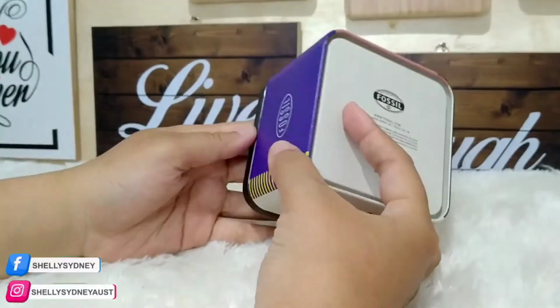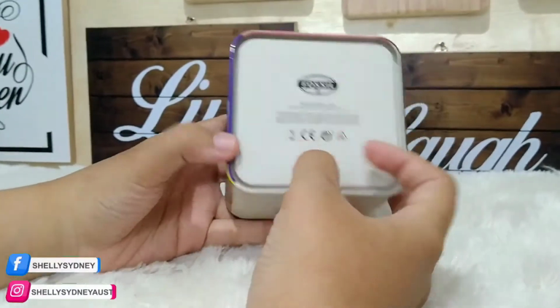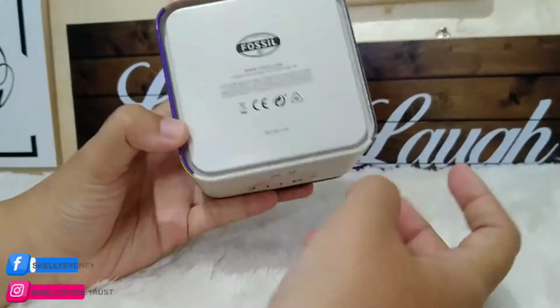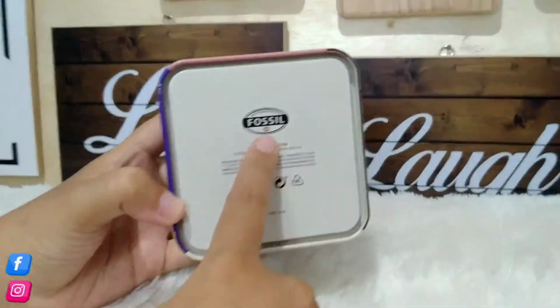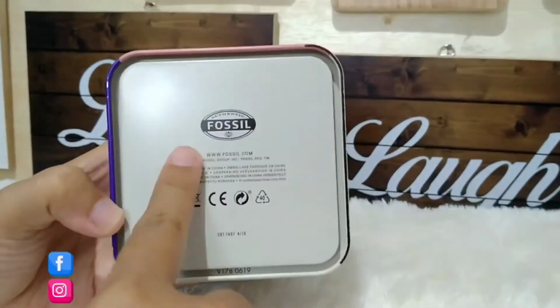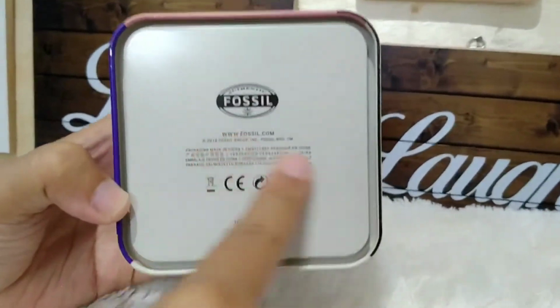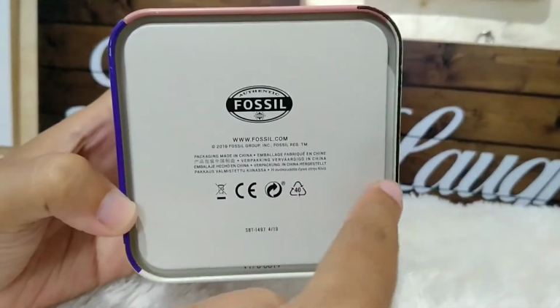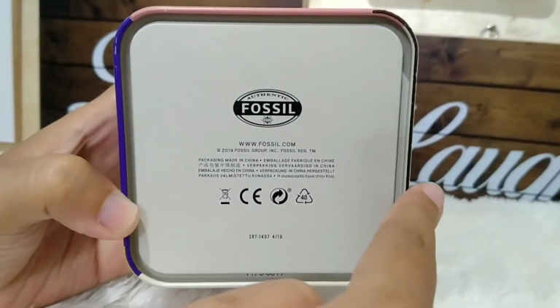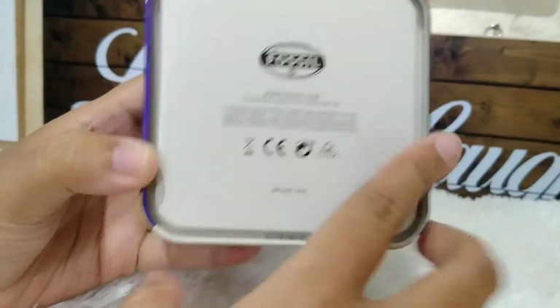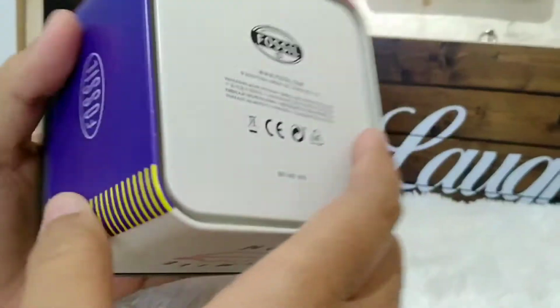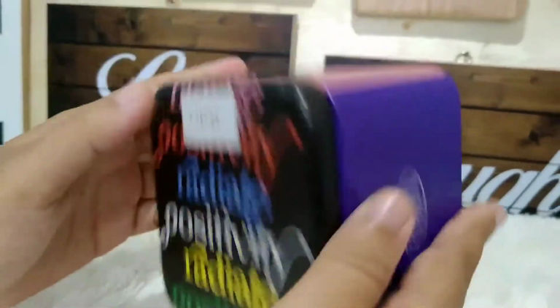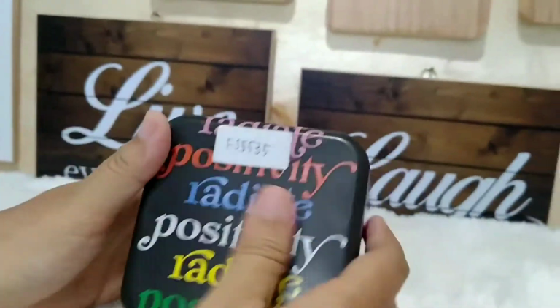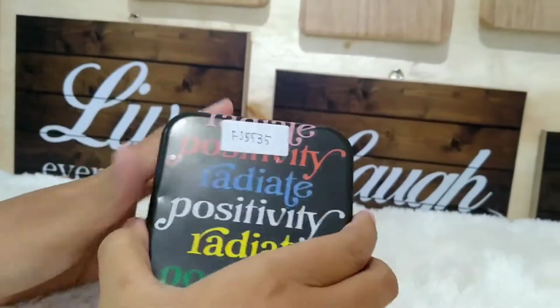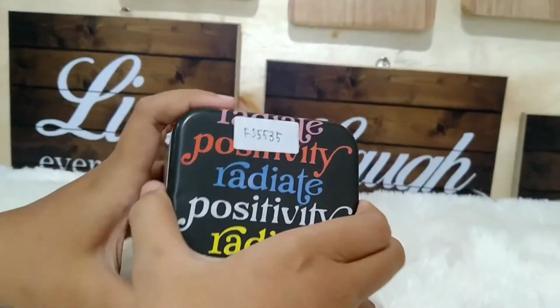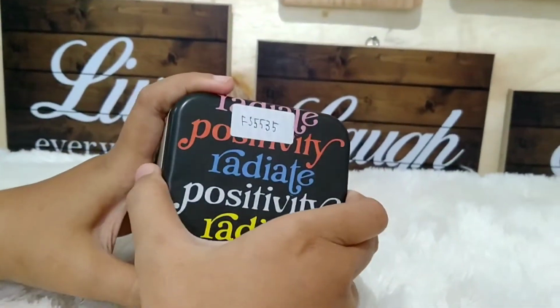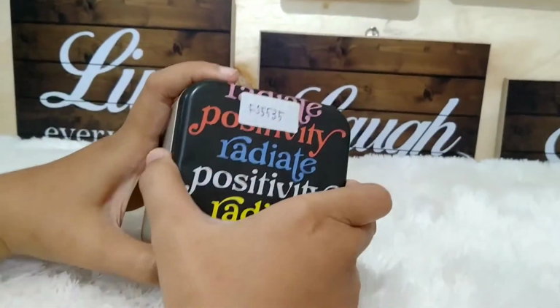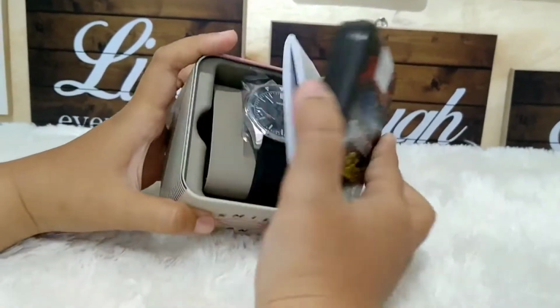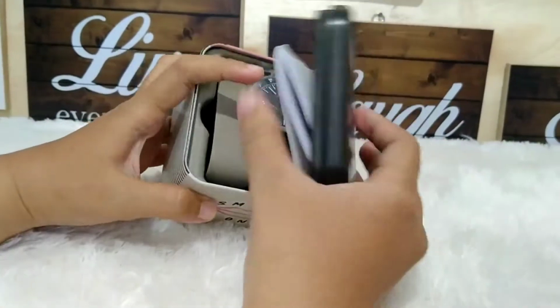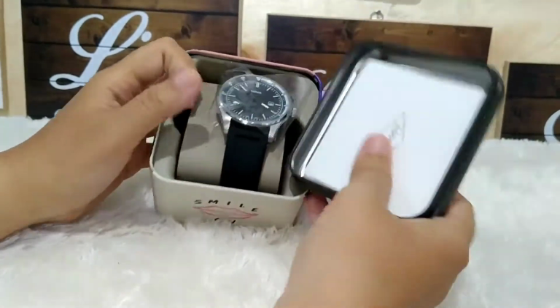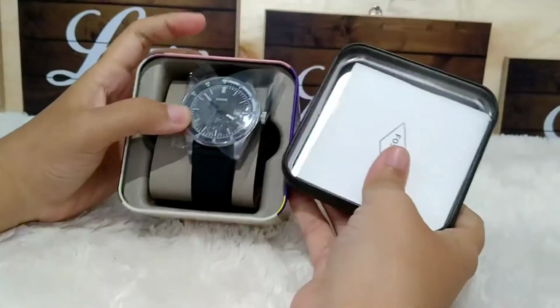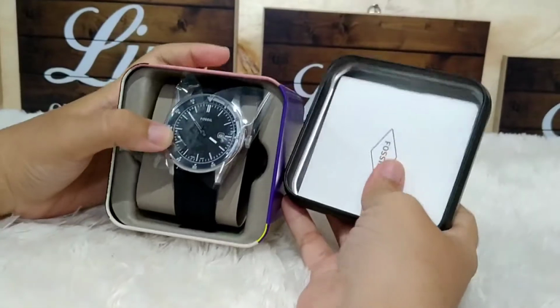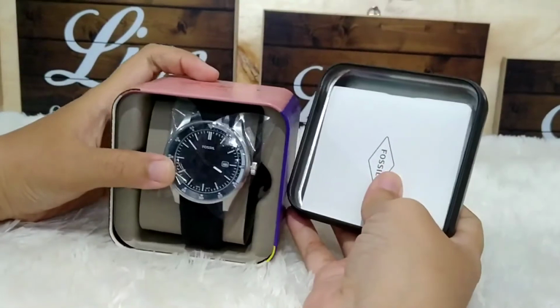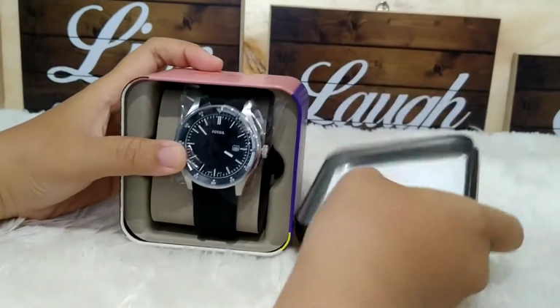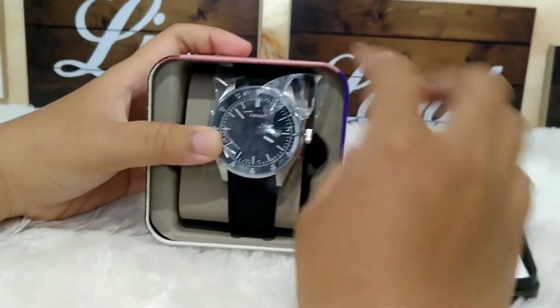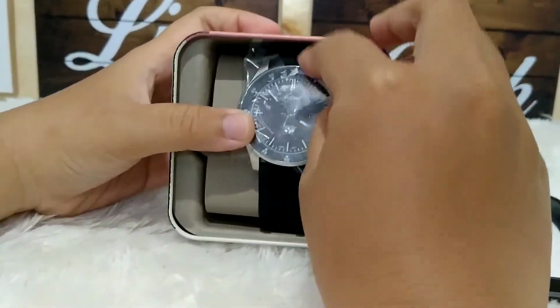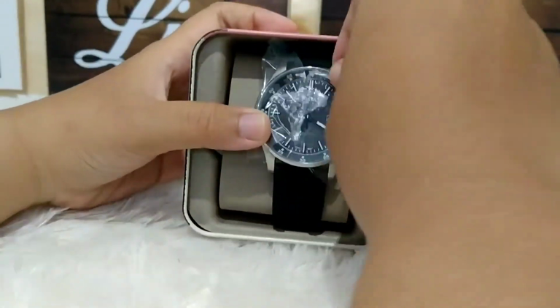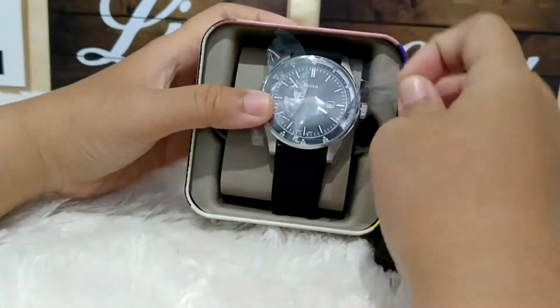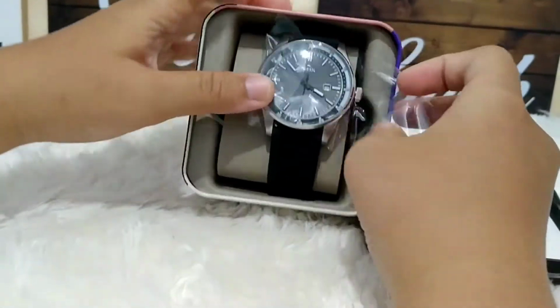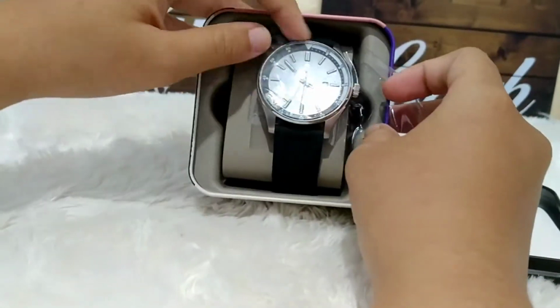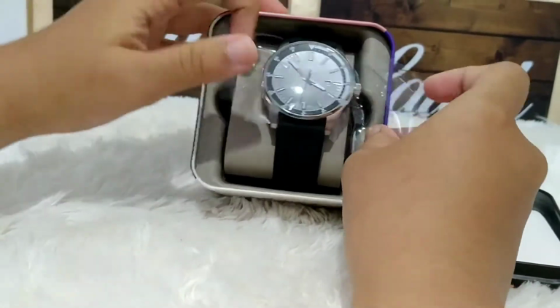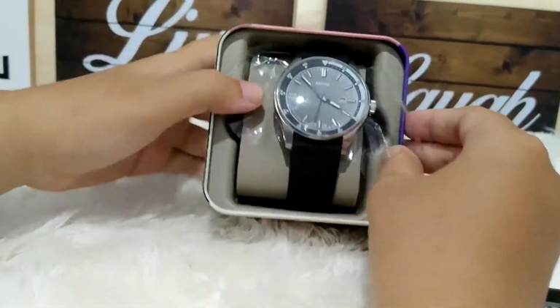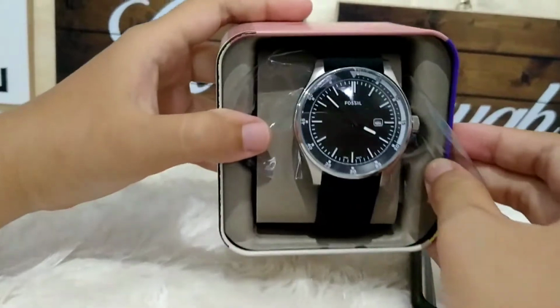Pada bagian belakangnya bertuliskan Fossil. Untuk jamnya ini, looknya cakep banget. Lo bisa dilihat sendiri.